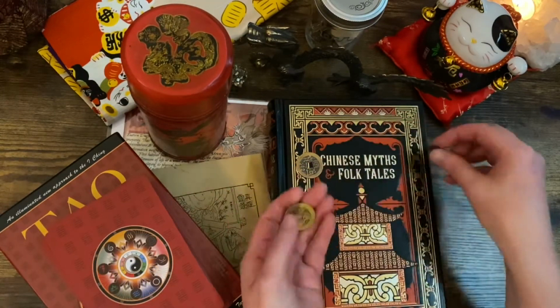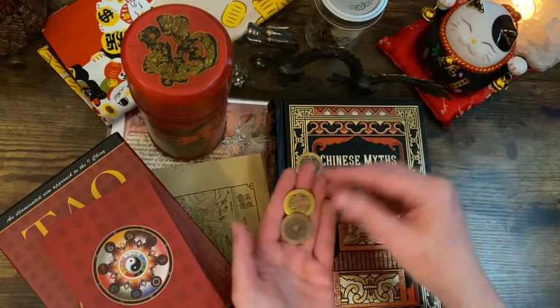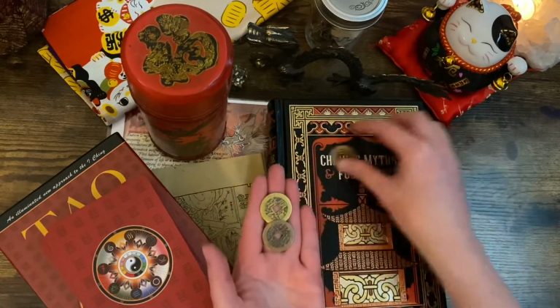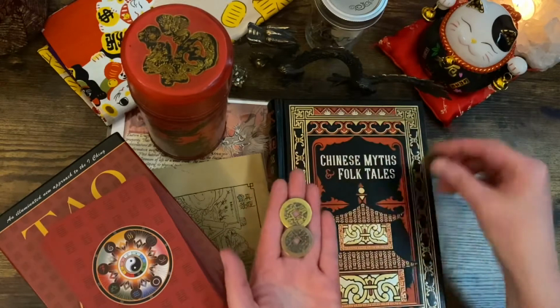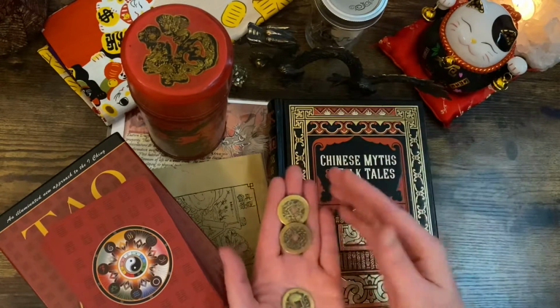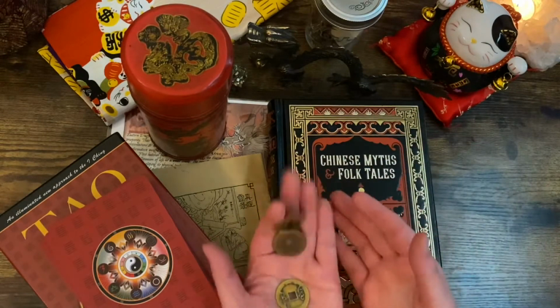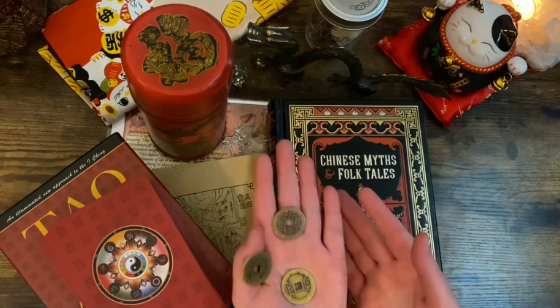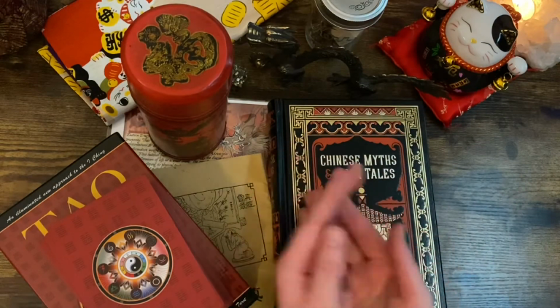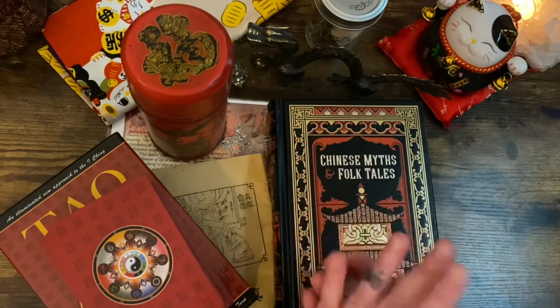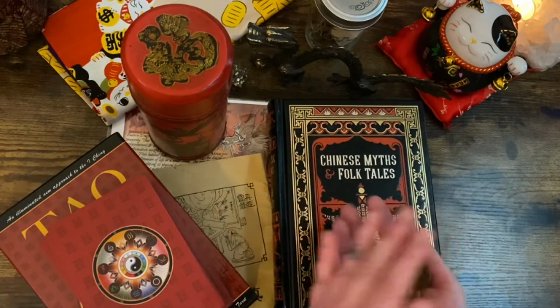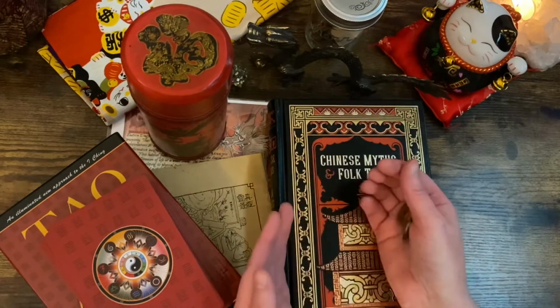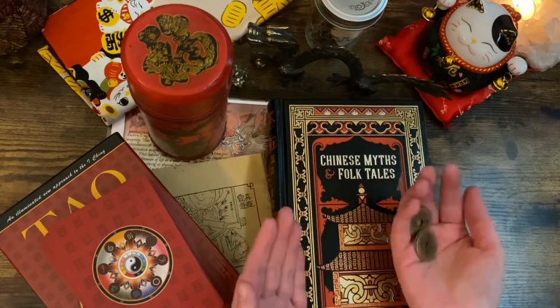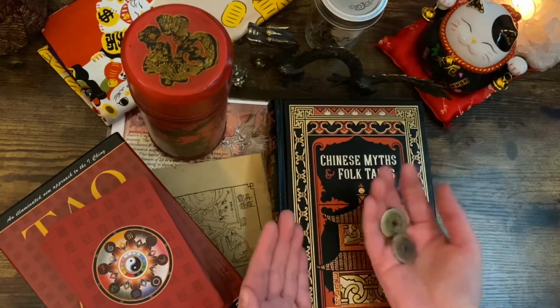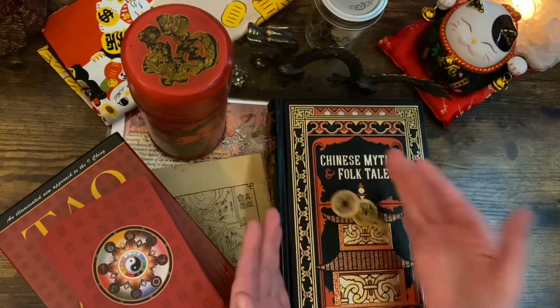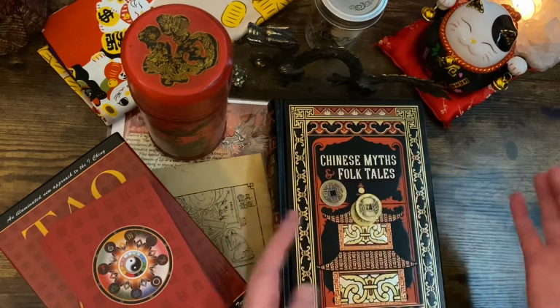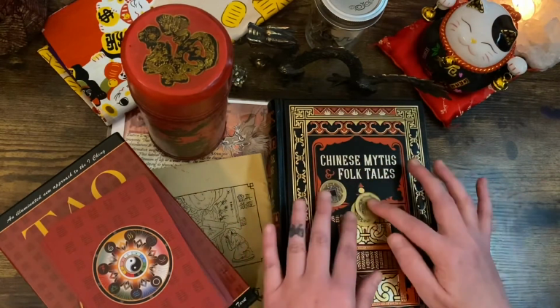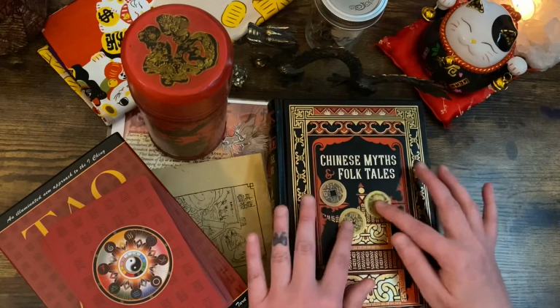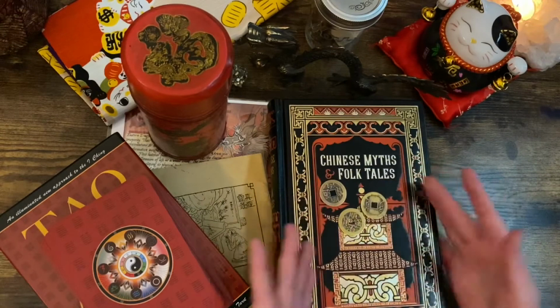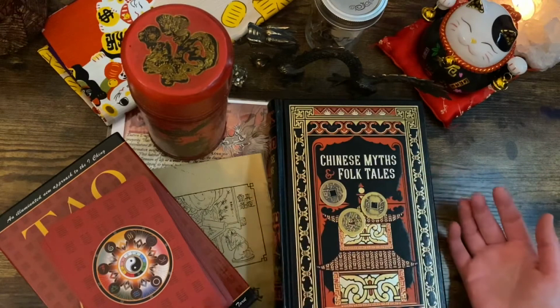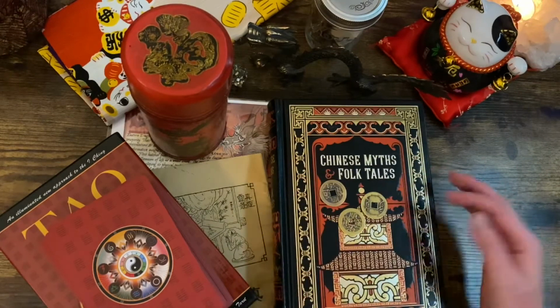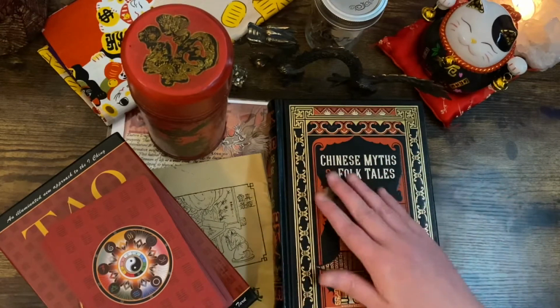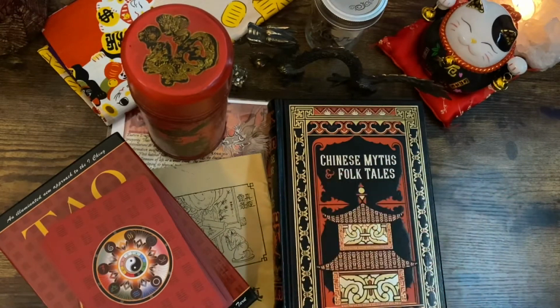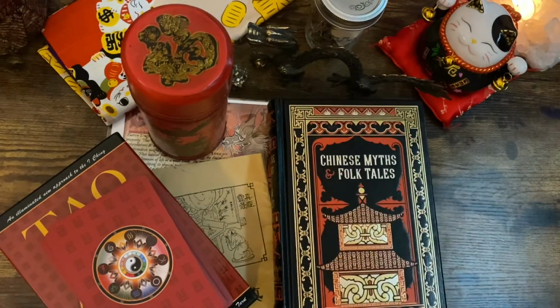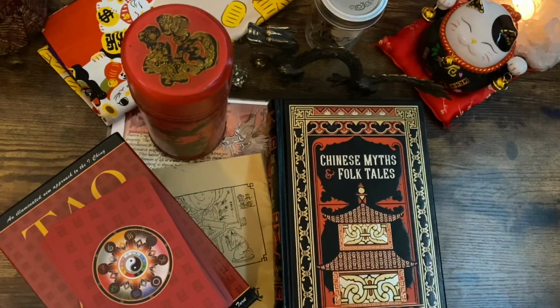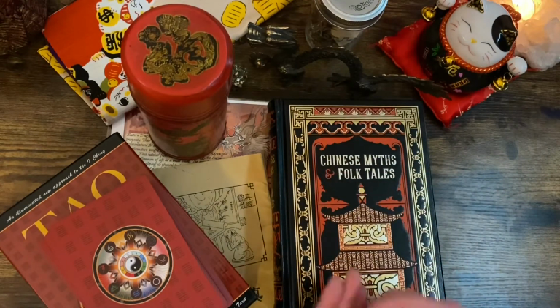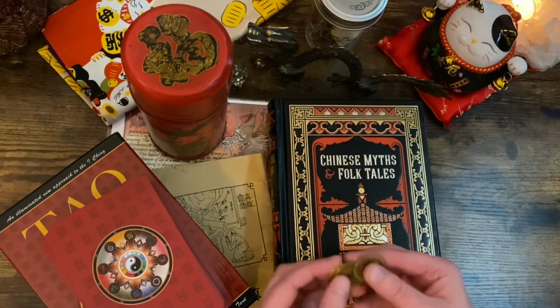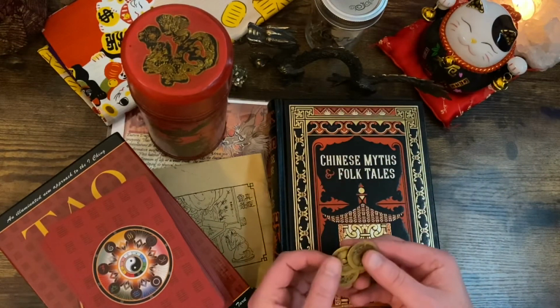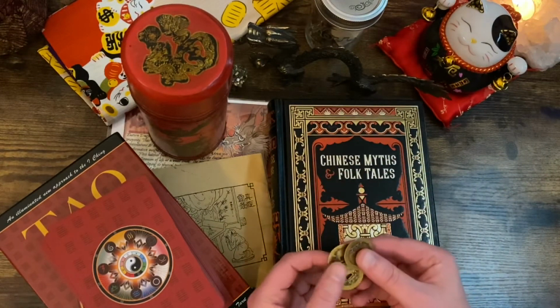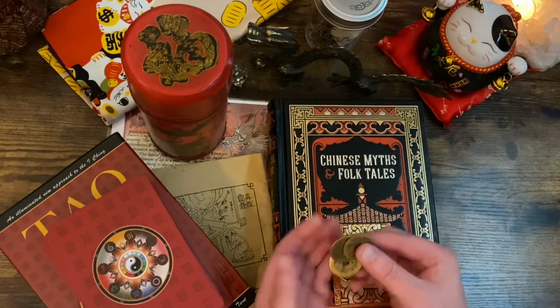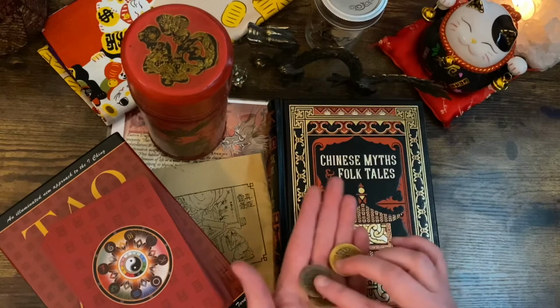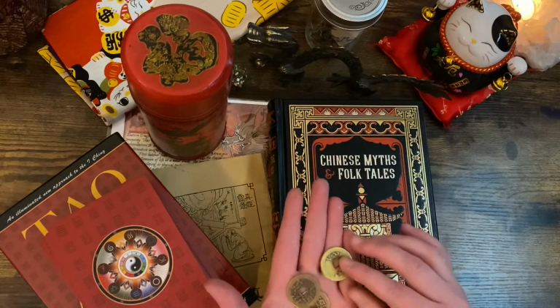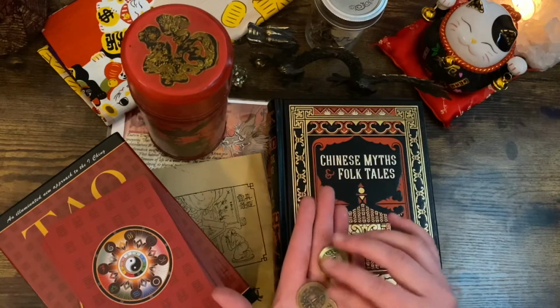To cast the changing lines in I Ching, all you need are three coins that are the same. They don't need to be Chinese coins, but I just couldn't resist — I had to get a set.